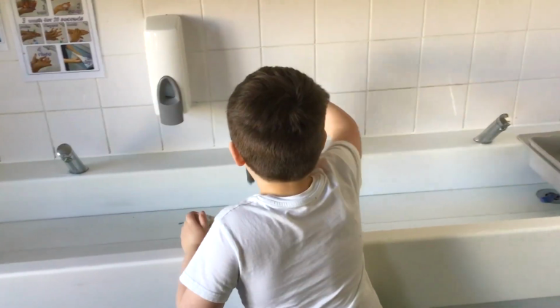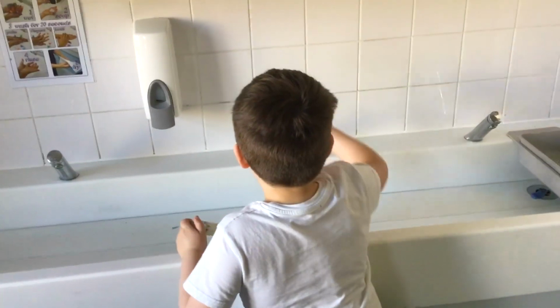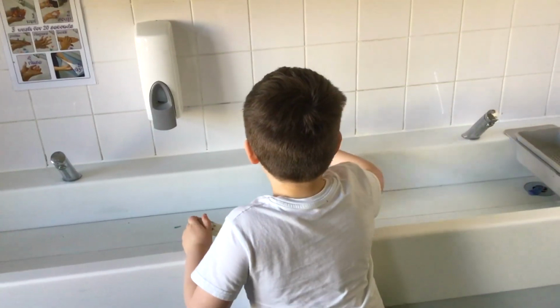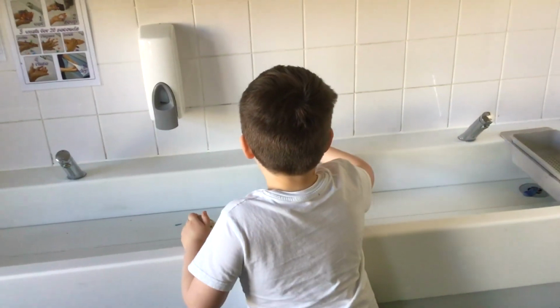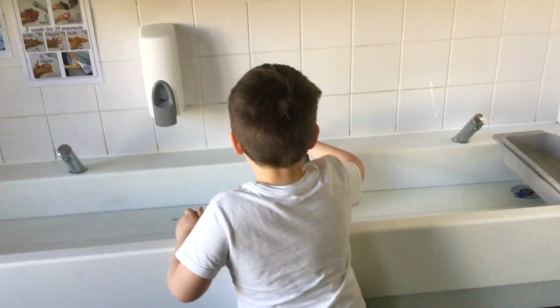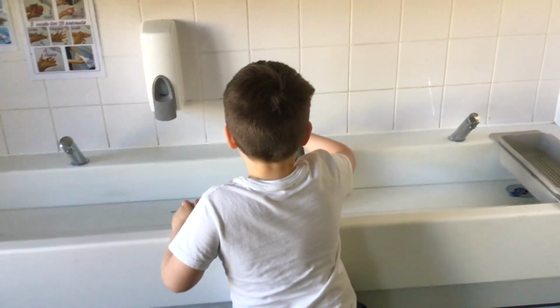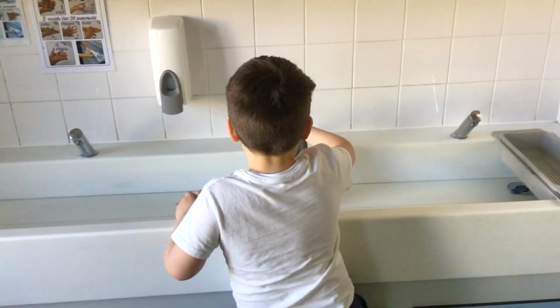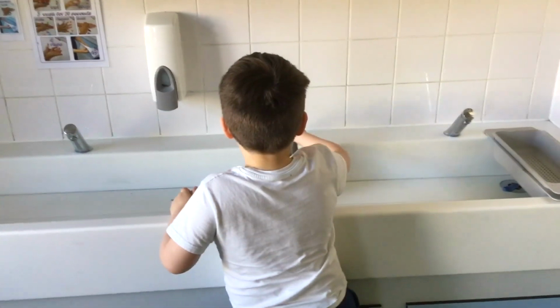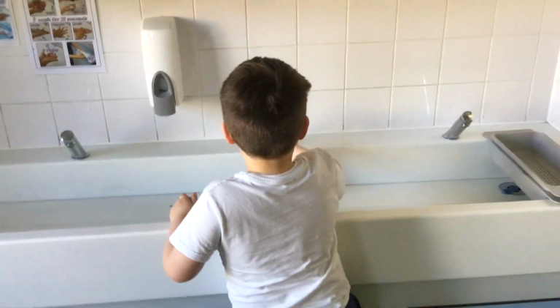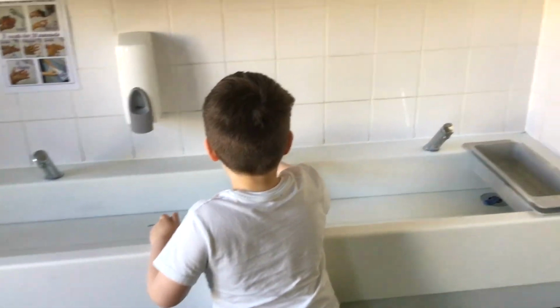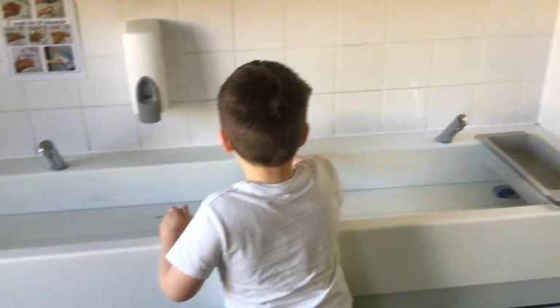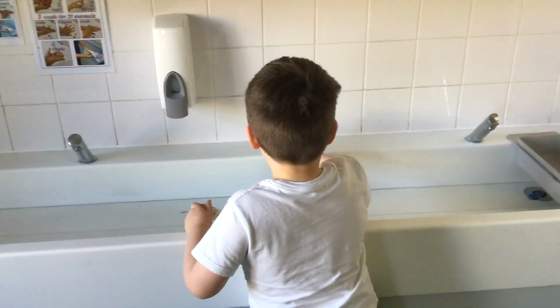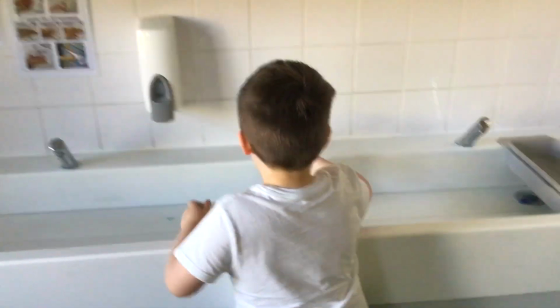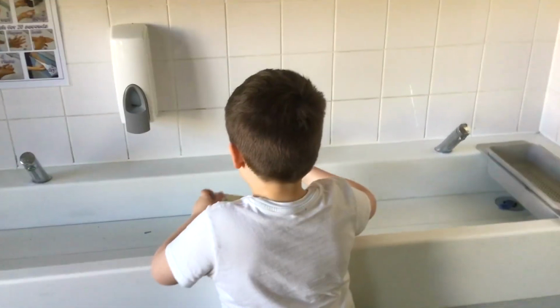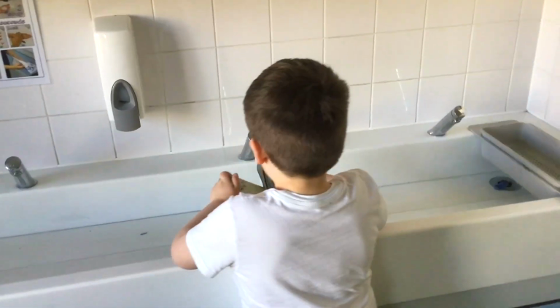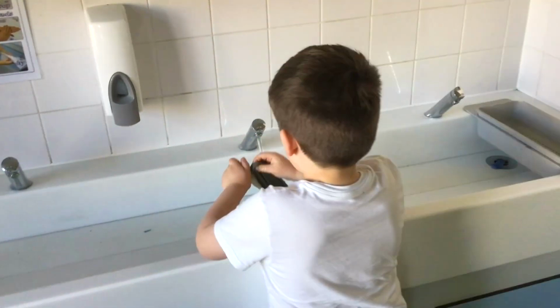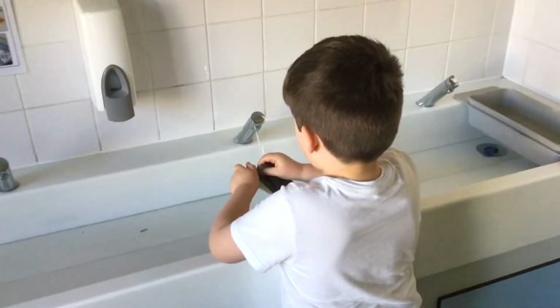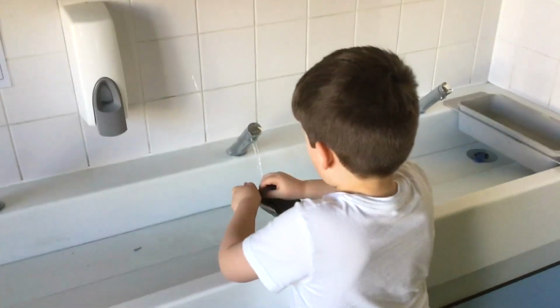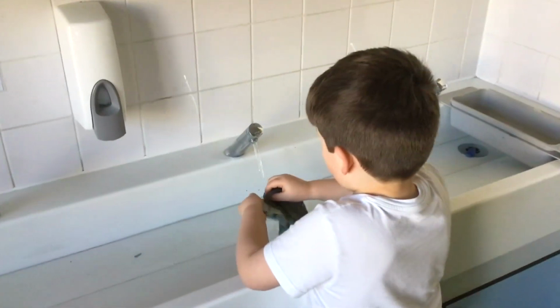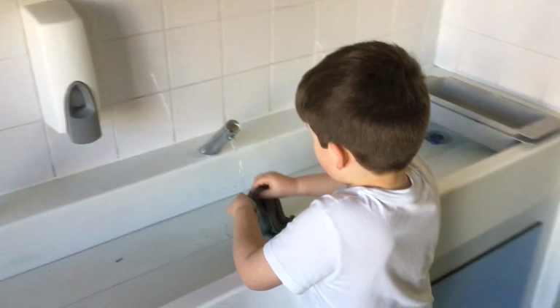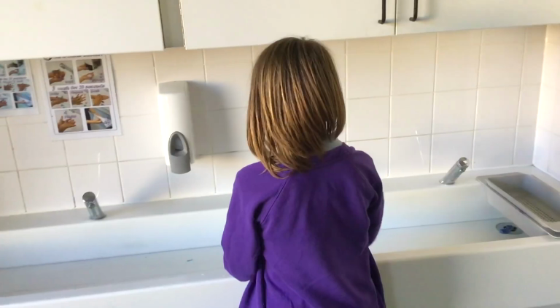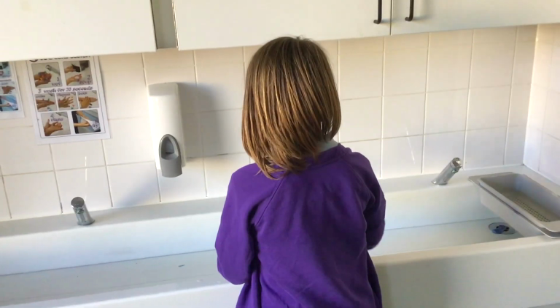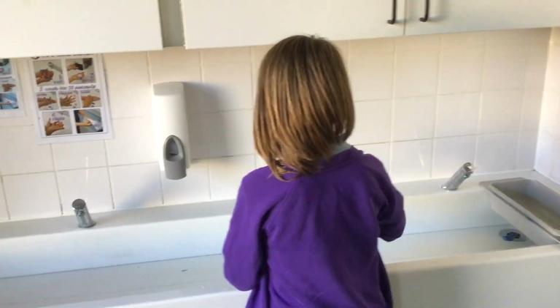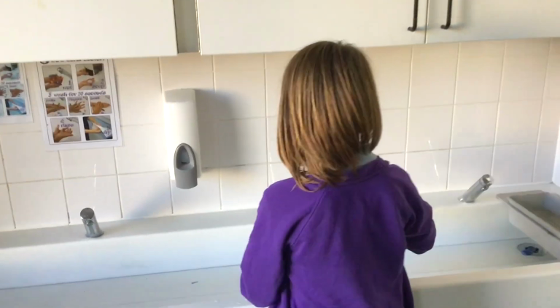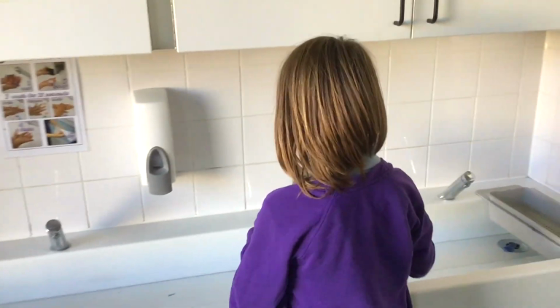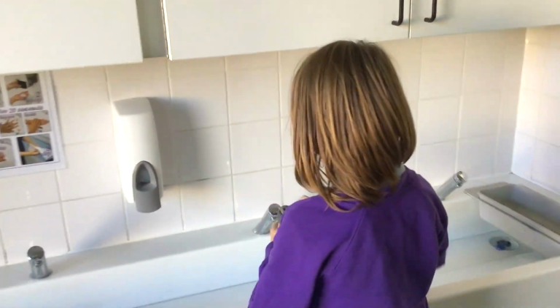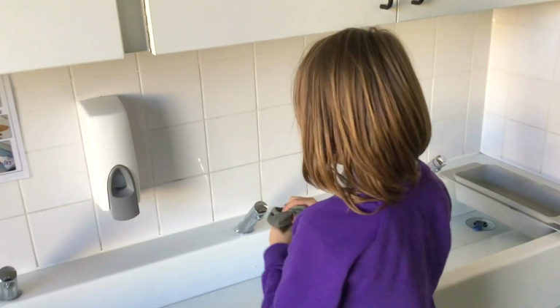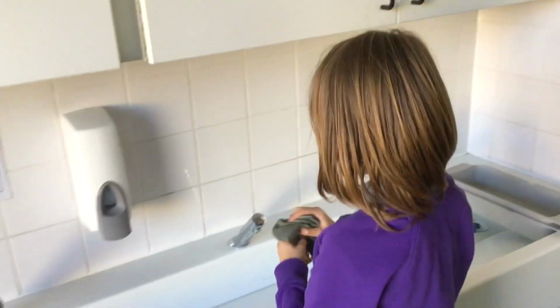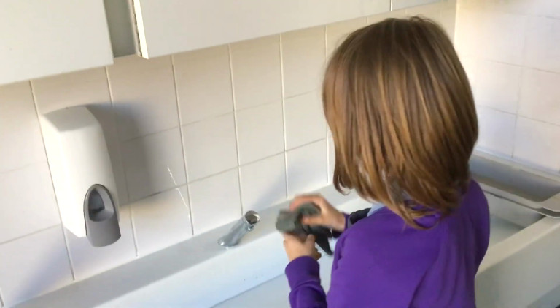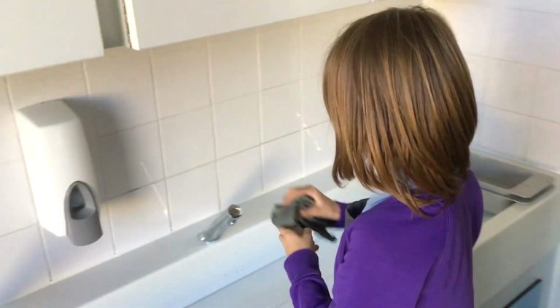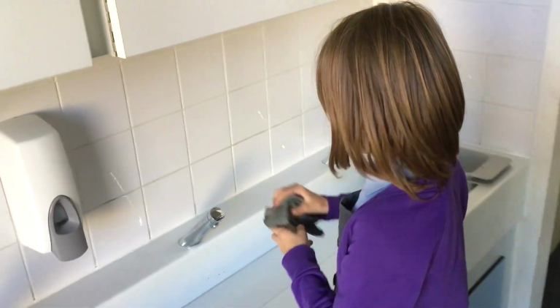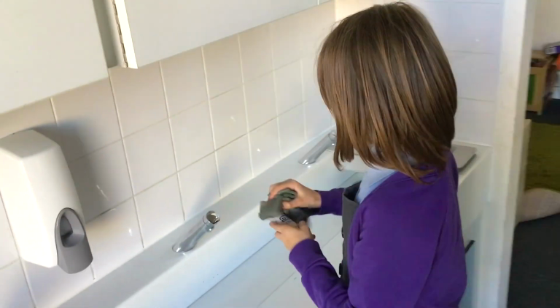So you get your cloth, then you turn the tap on, then you just wash, scrub all over, and we do this daily.